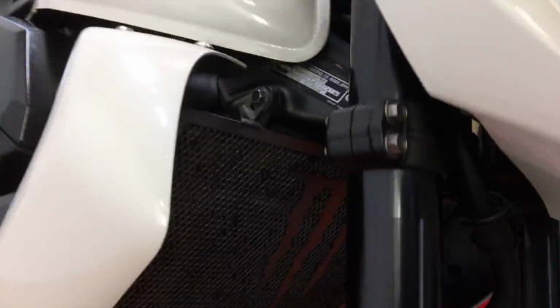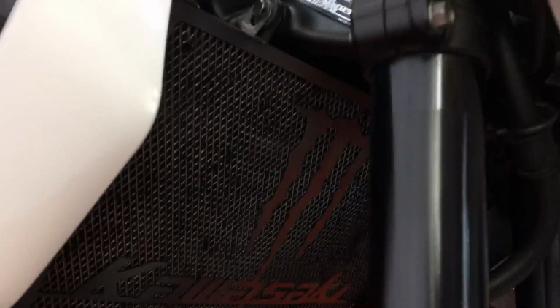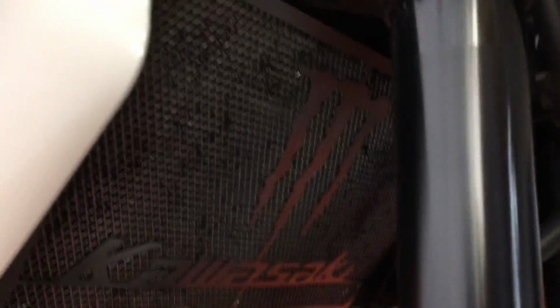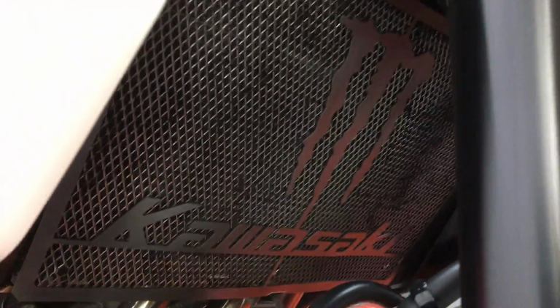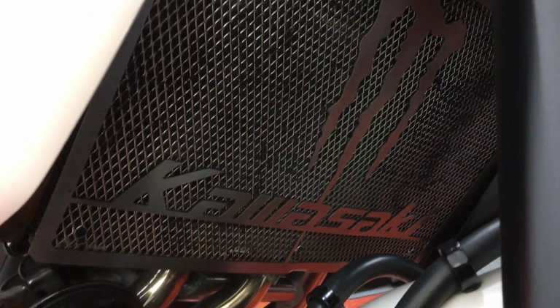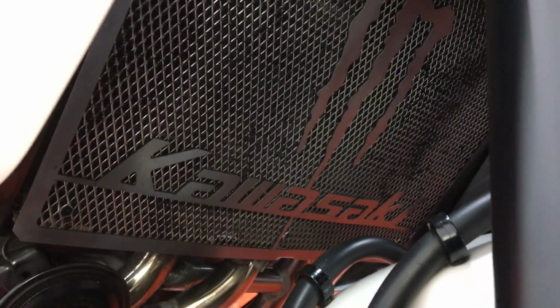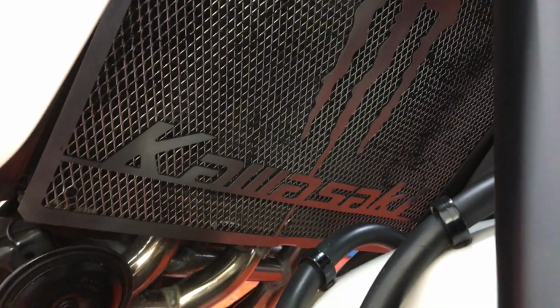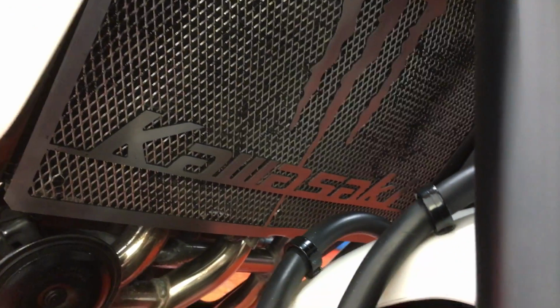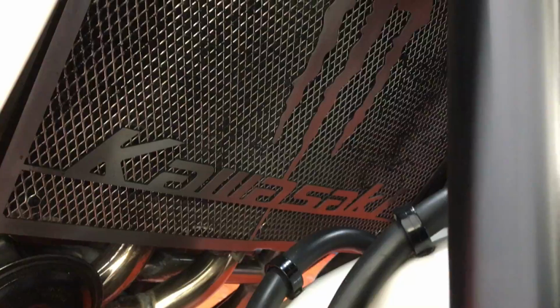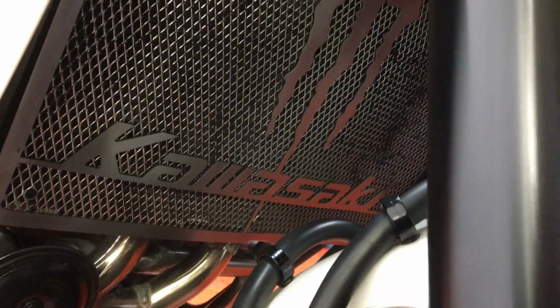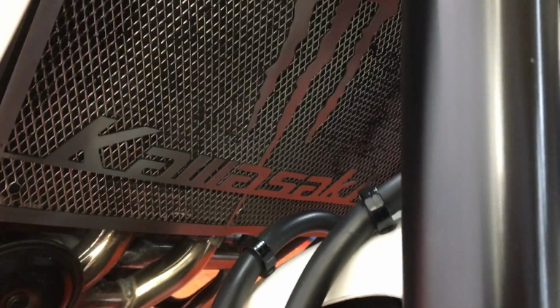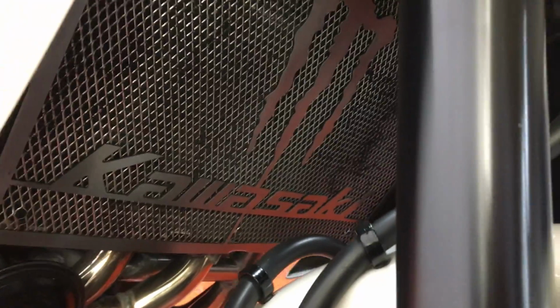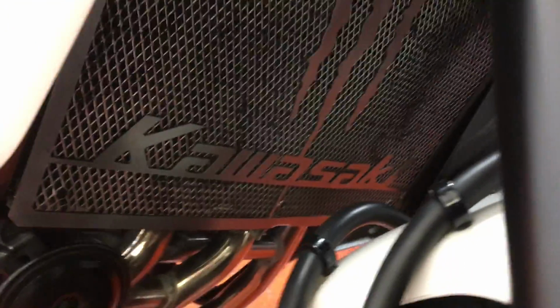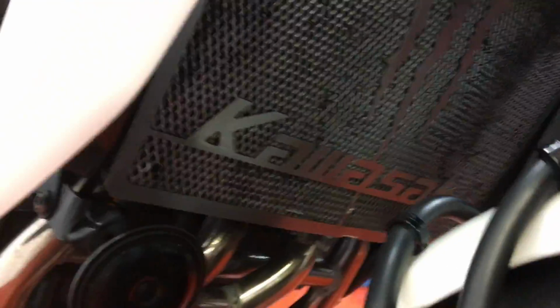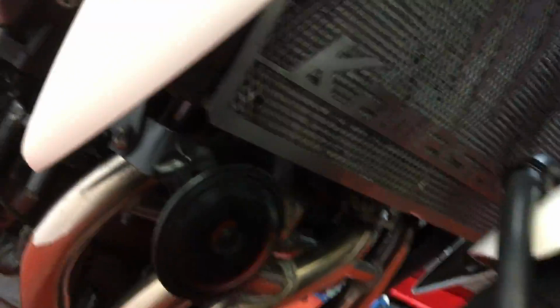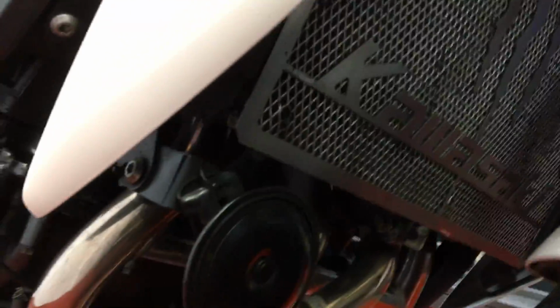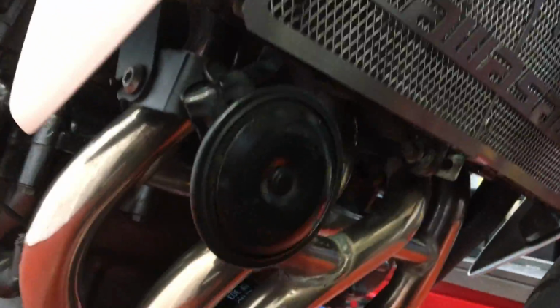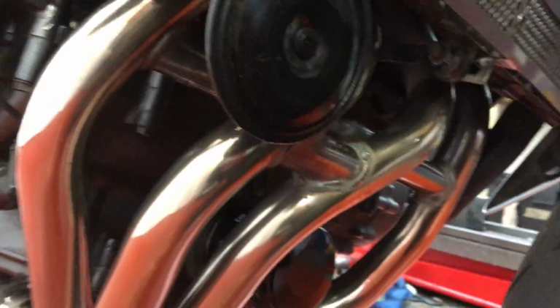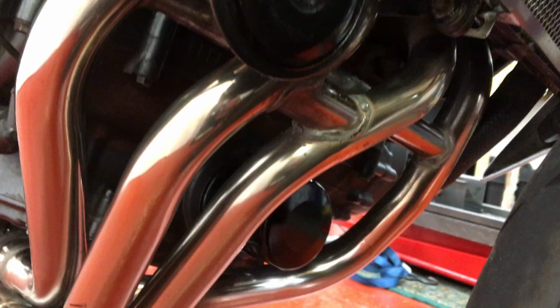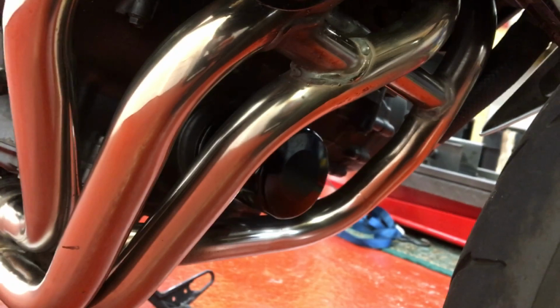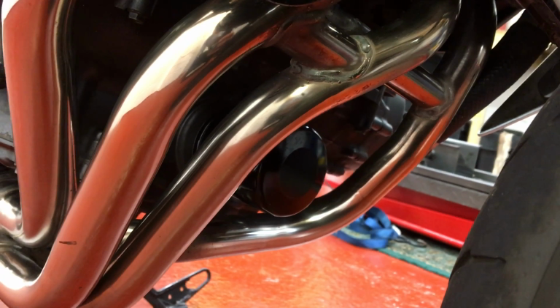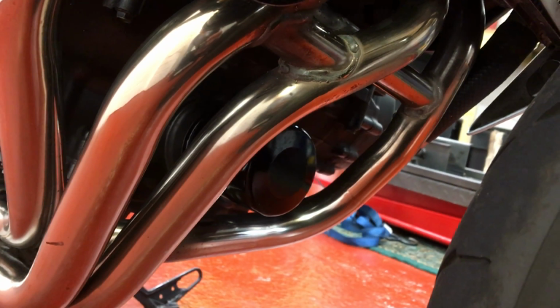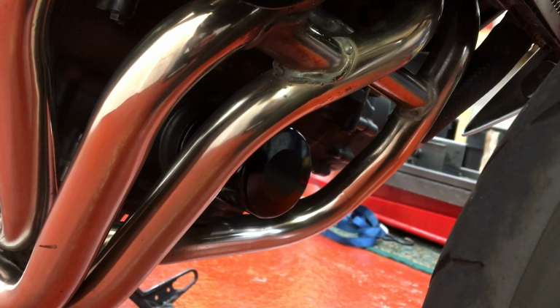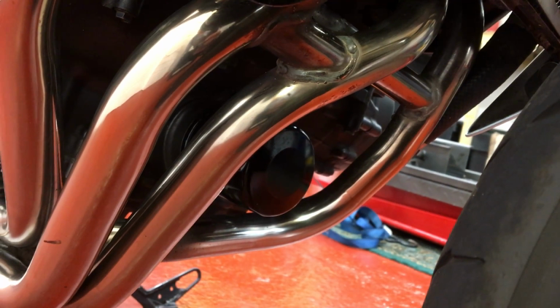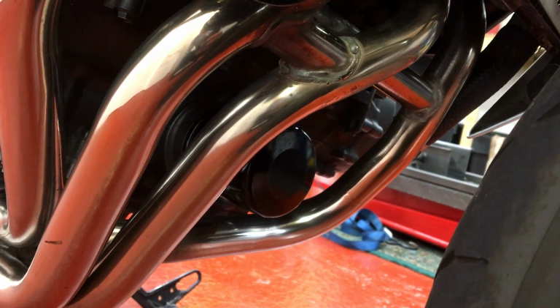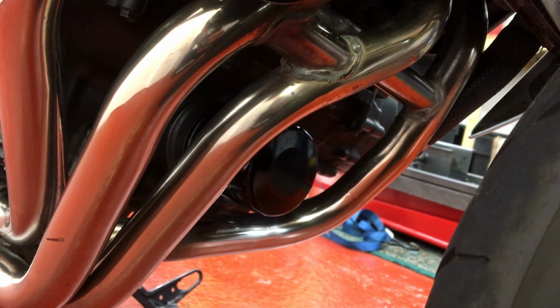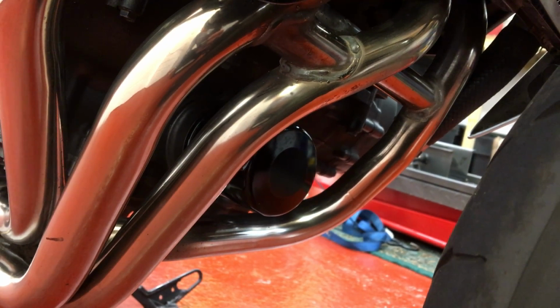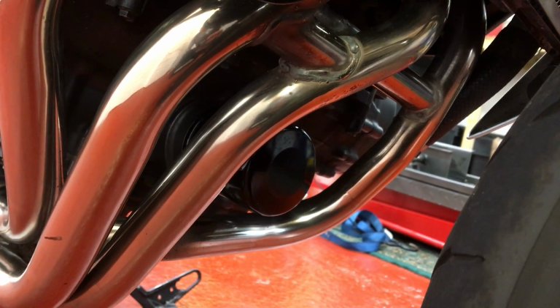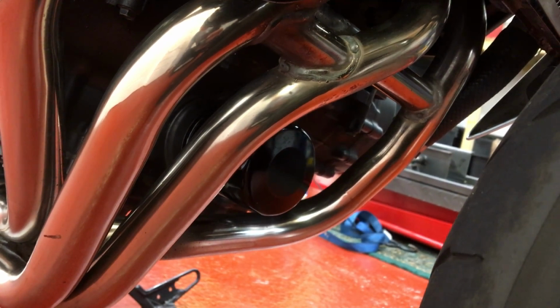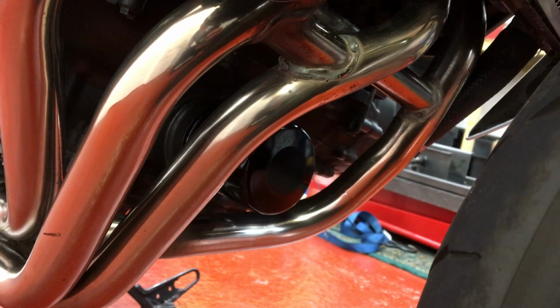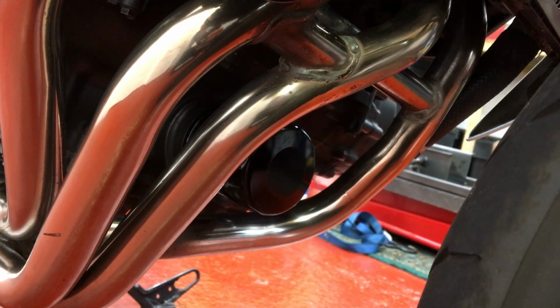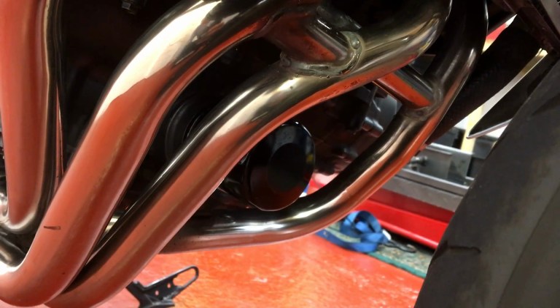There's a cover on the radiator here — underneath that radiator it's in superior condition. Check out the gleam on the pipes. You can't often see them that clean, that's for sure. And you can see the brand new oil filter in the middle of the picture there as well.